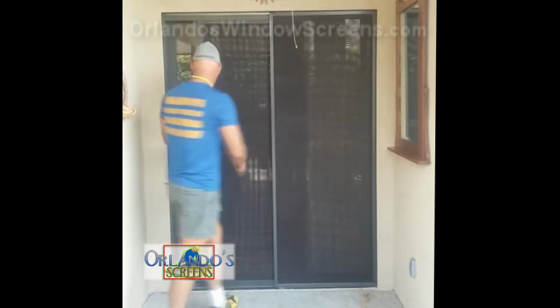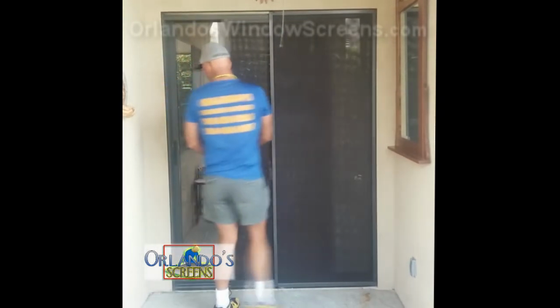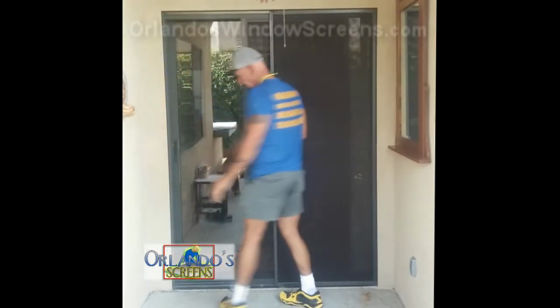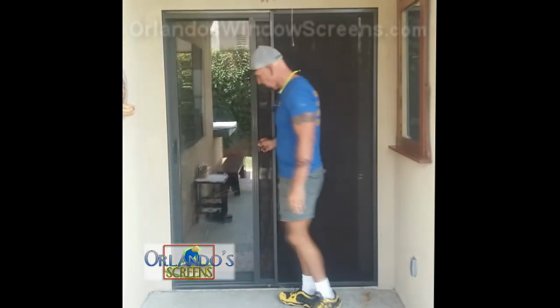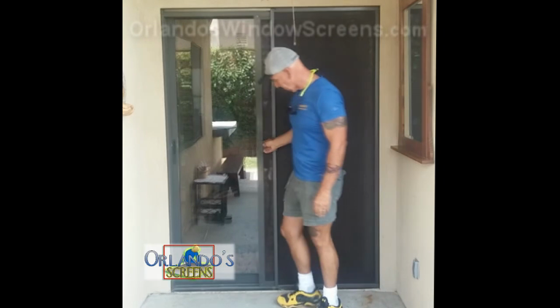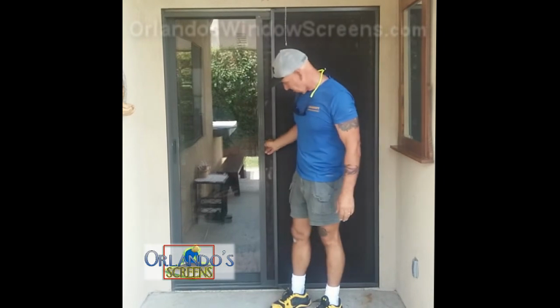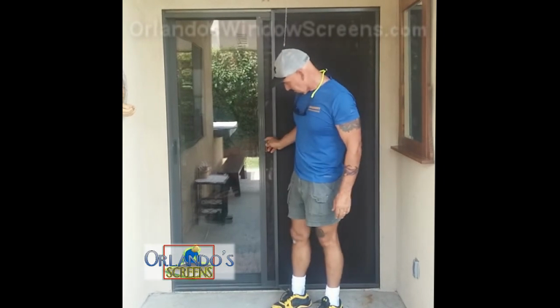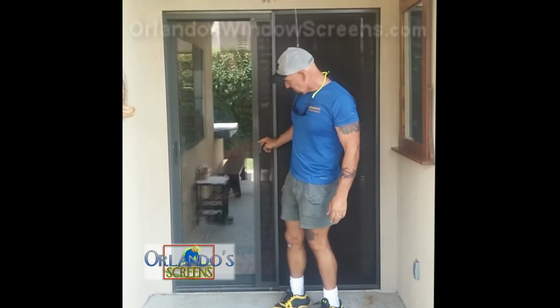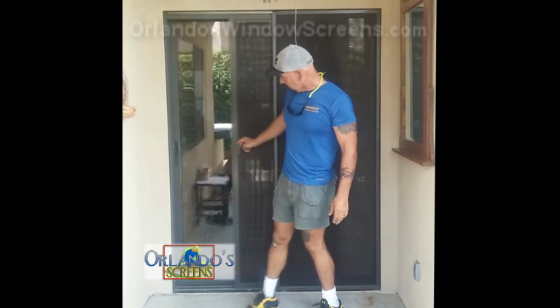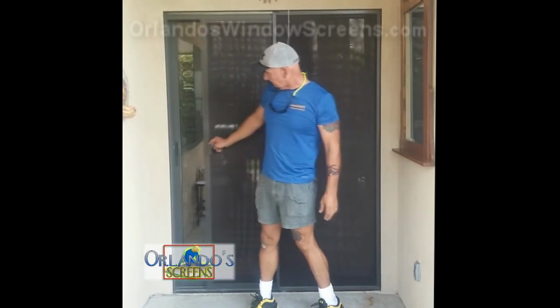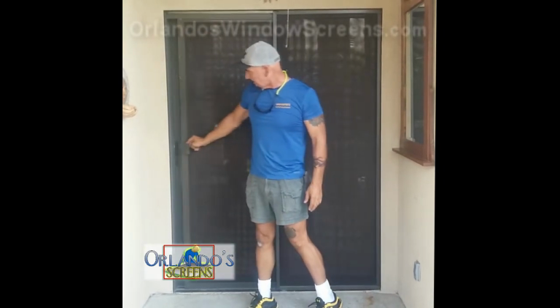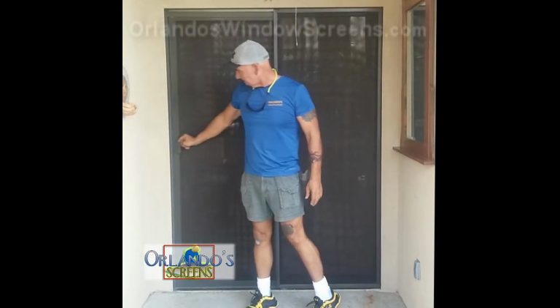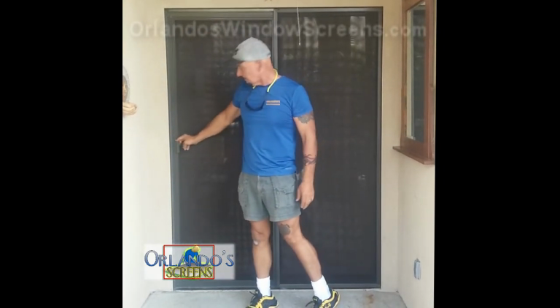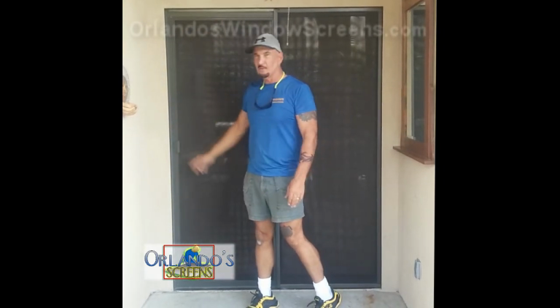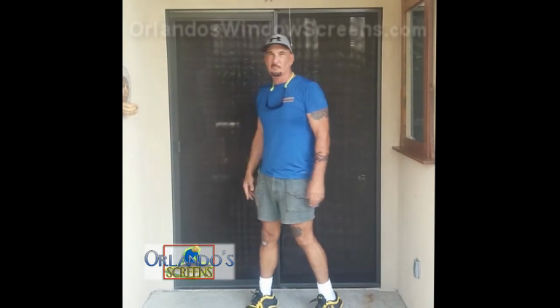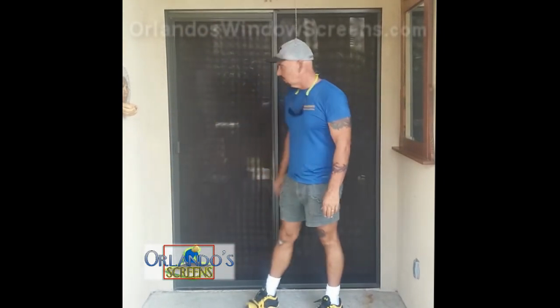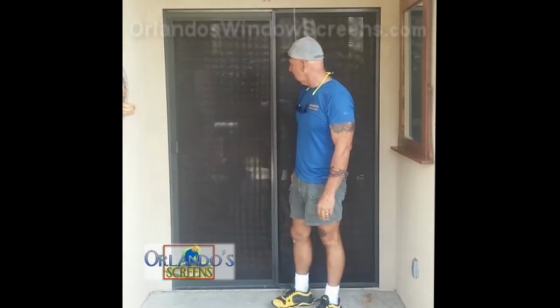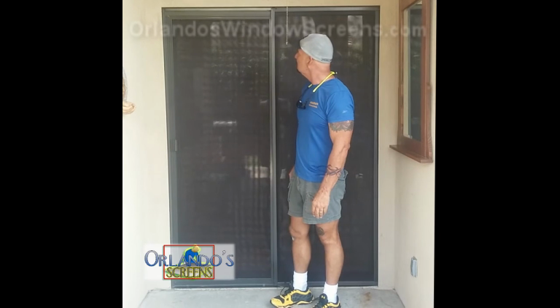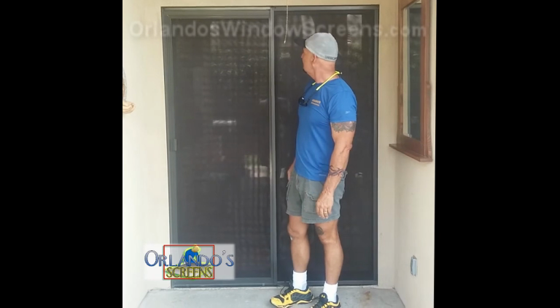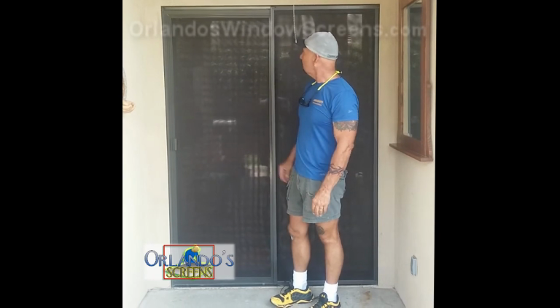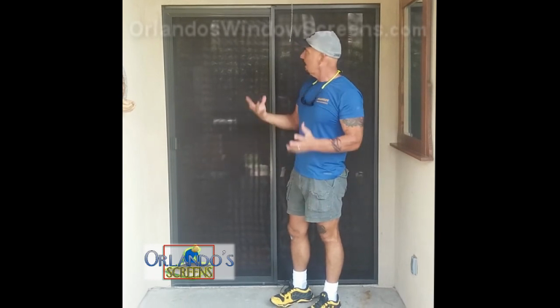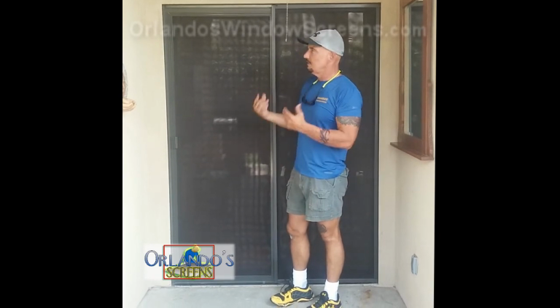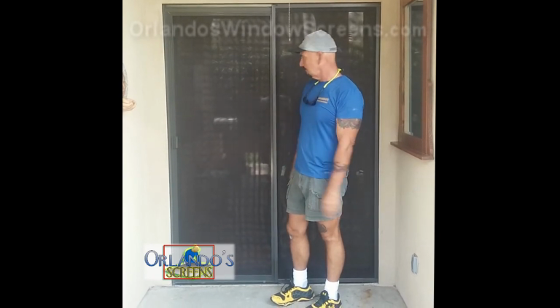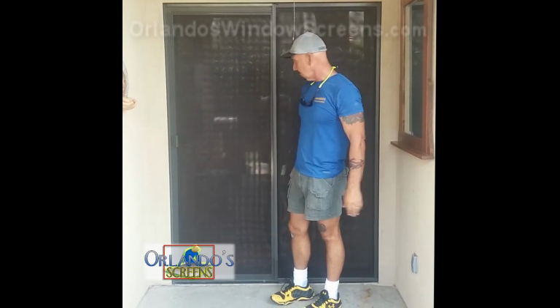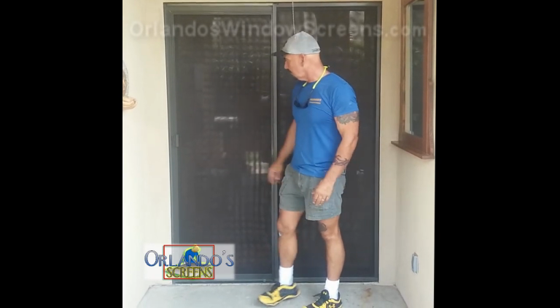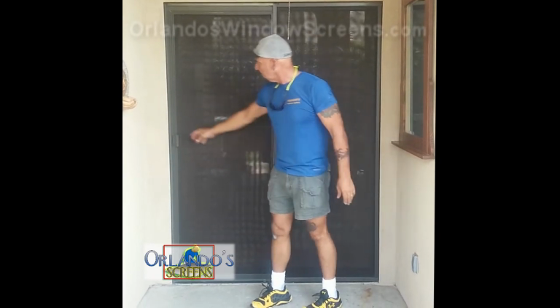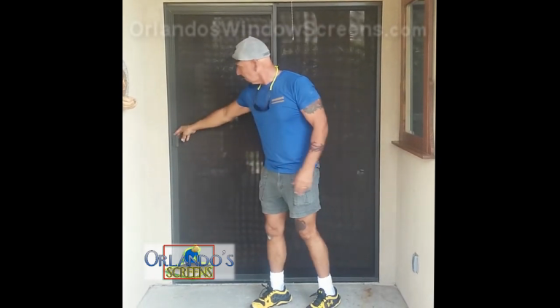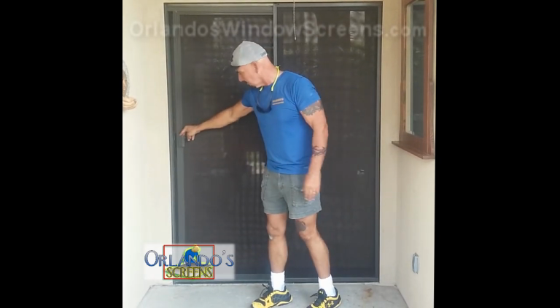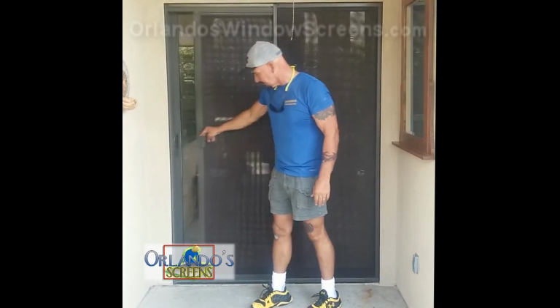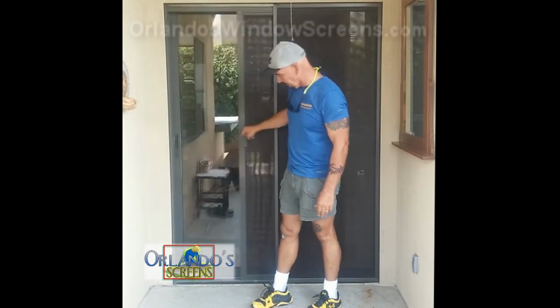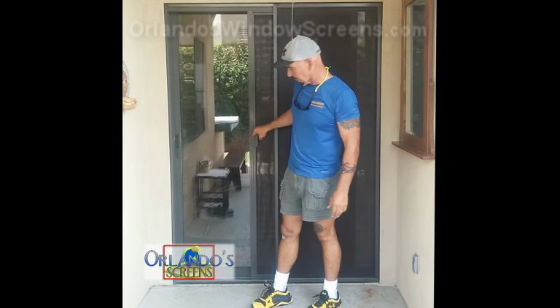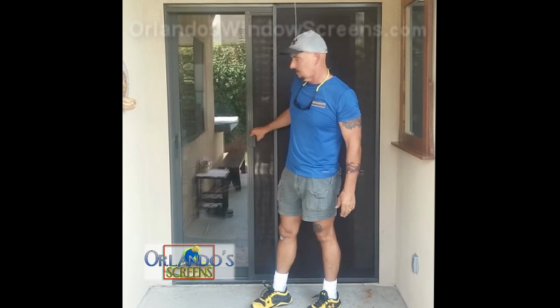So here's the original door. If you want to put a dent in your light bill and expenses, and not have so much light coming in and ruining the carpet or fading your furniture, it really works really well.